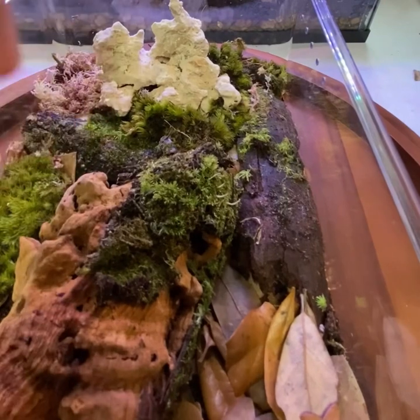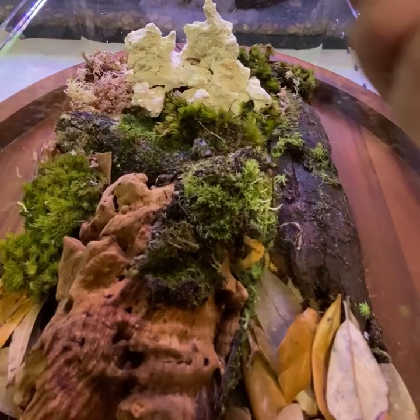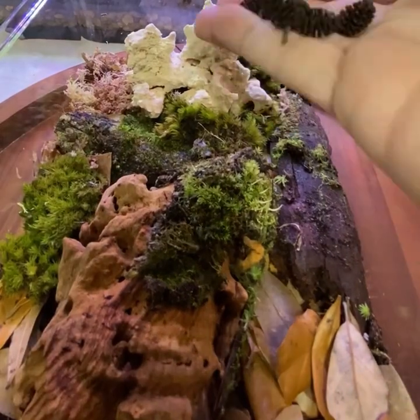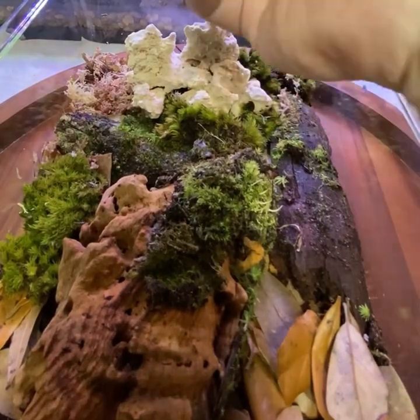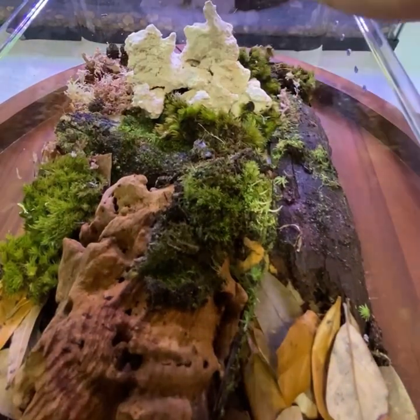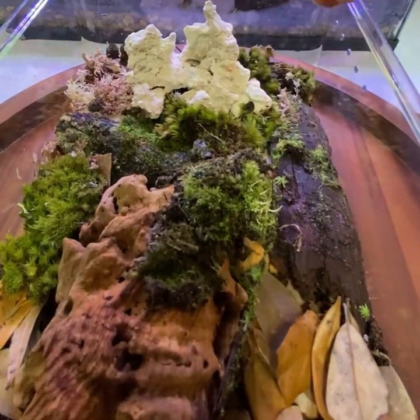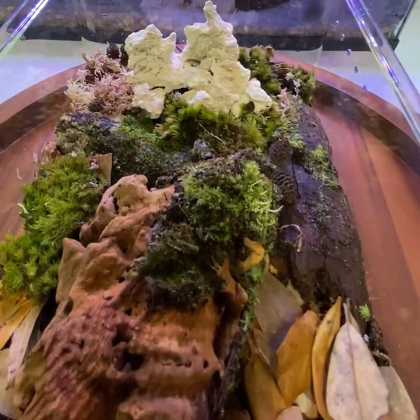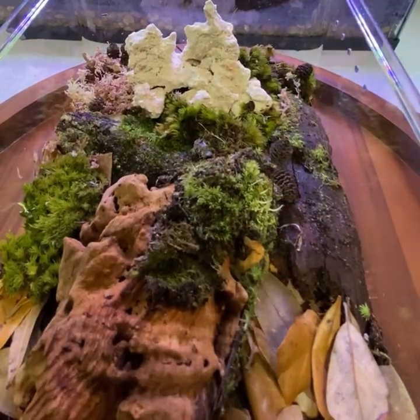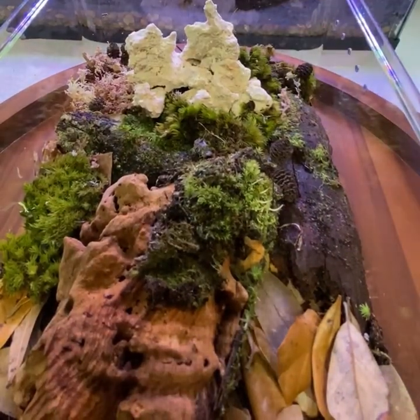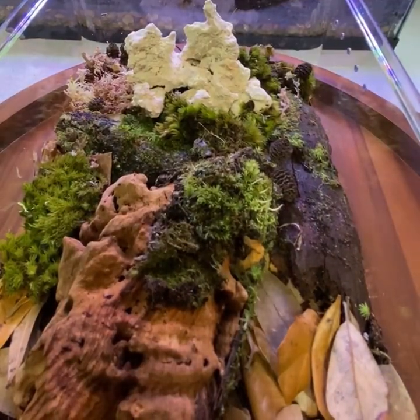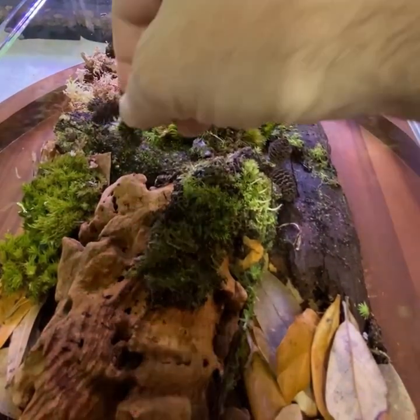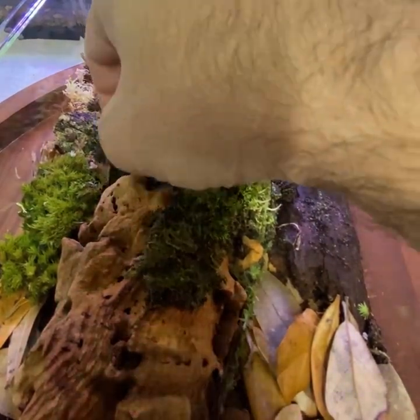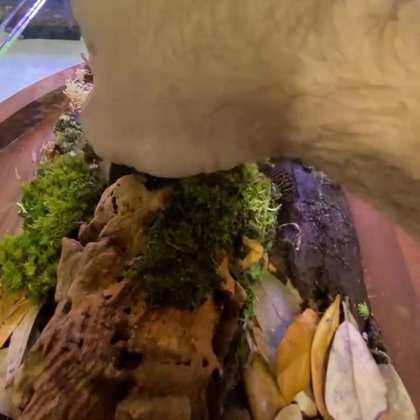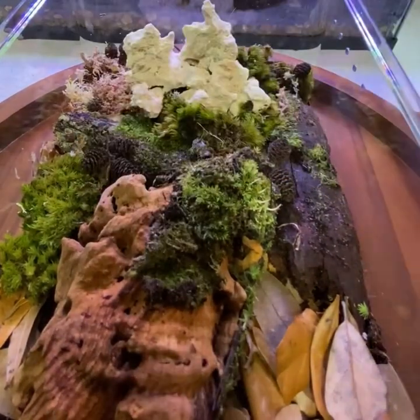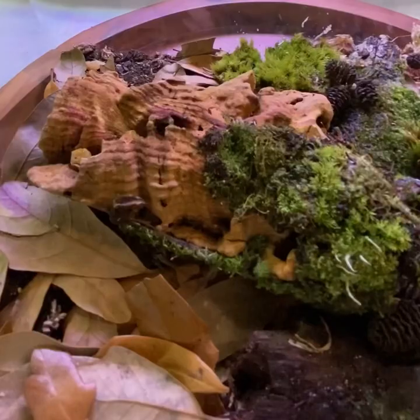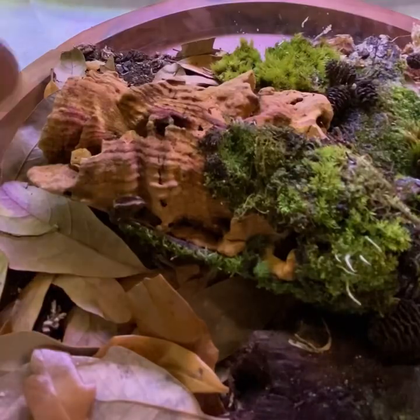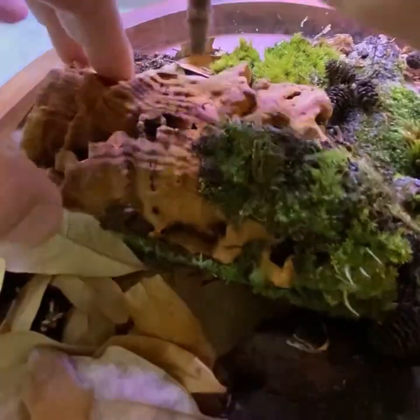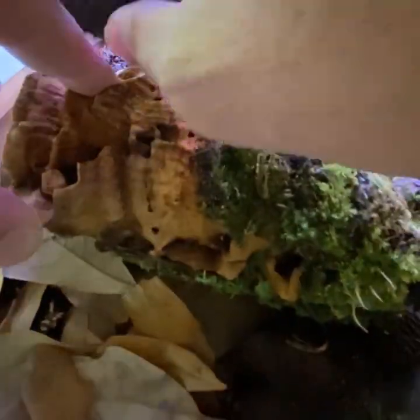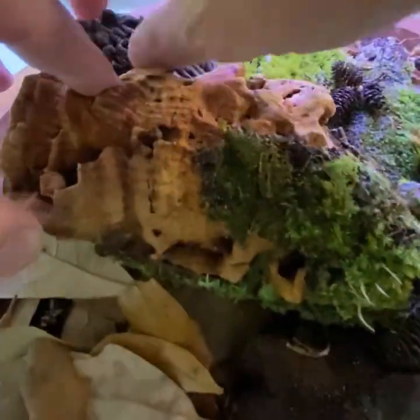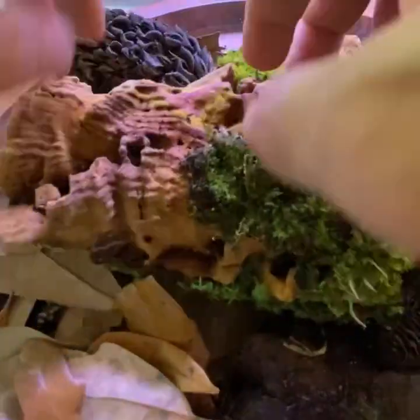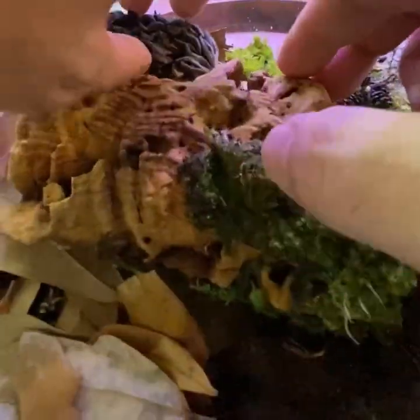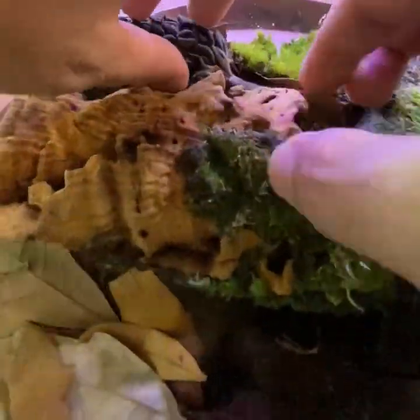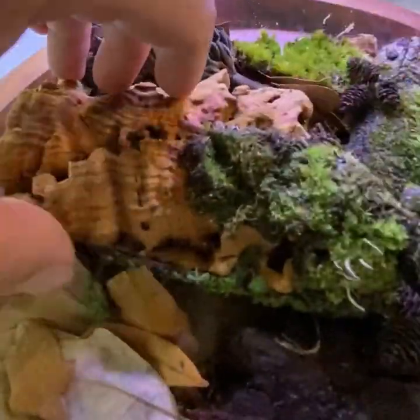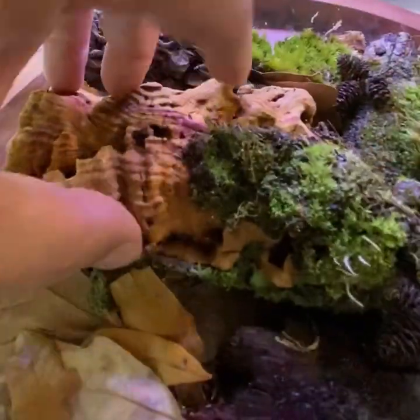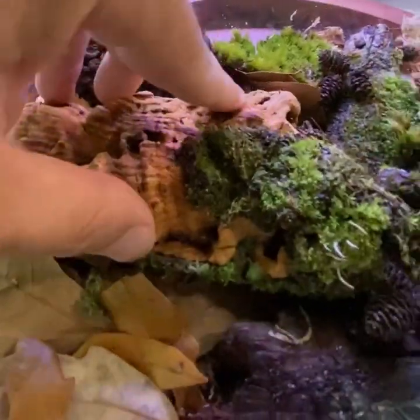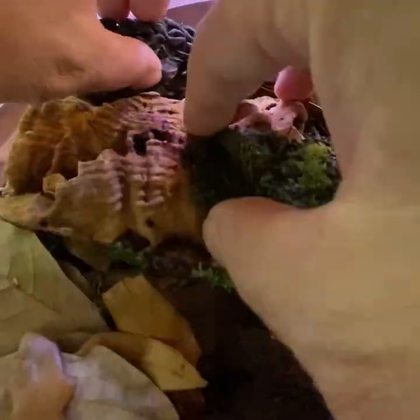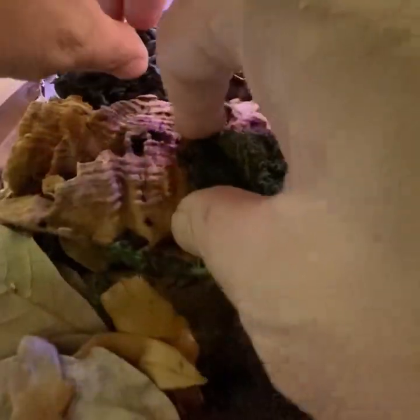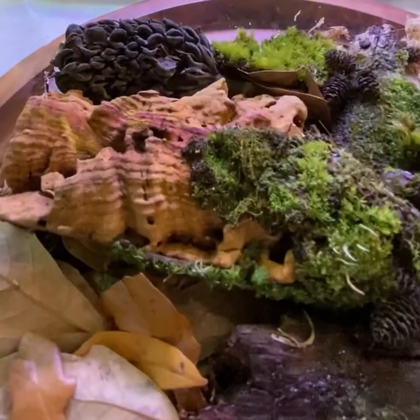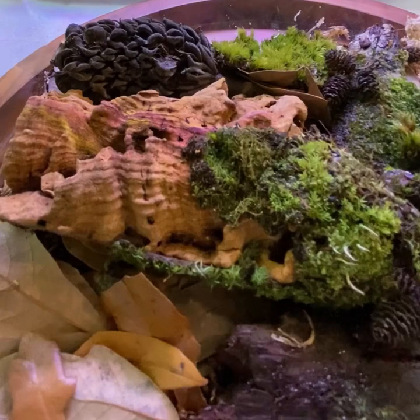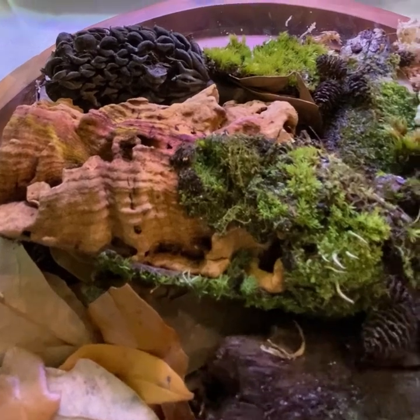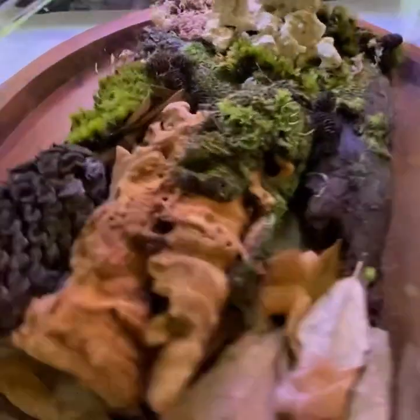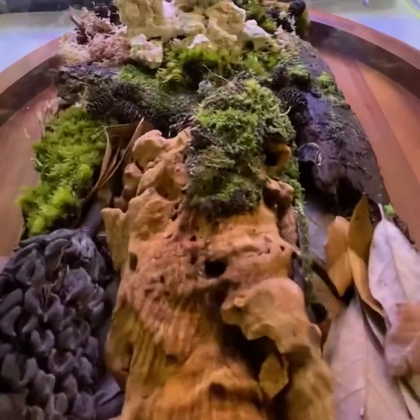Add in a few botanicals. This gives isopods additional places to hide and more food source. For this purpose, I went with some Alder cones and a magnolia seed pot.